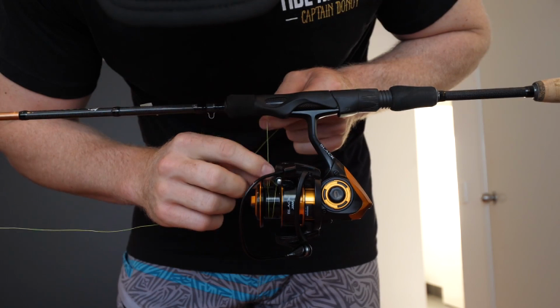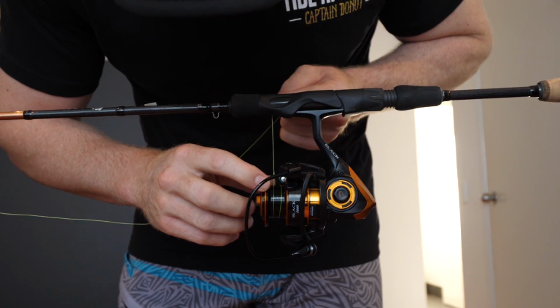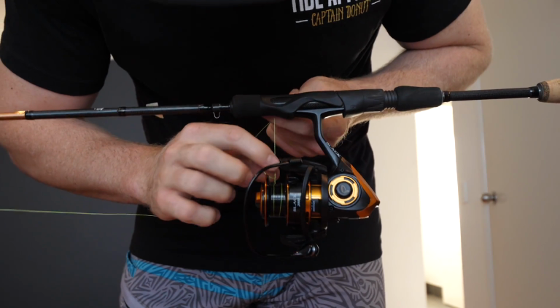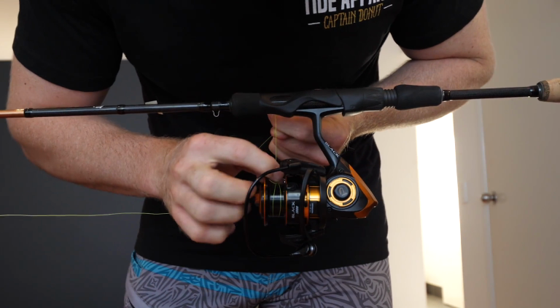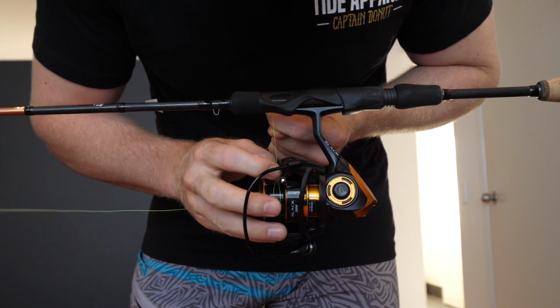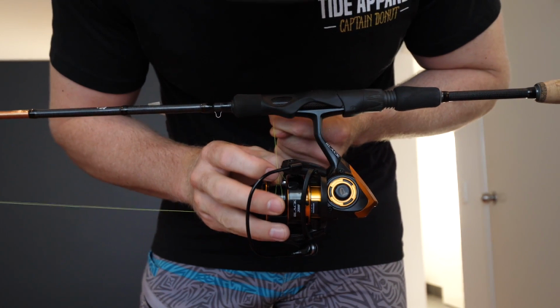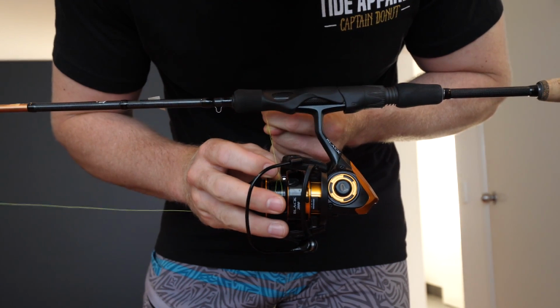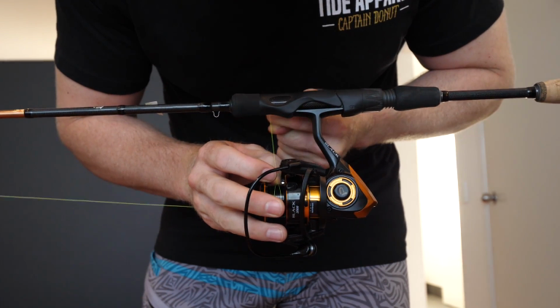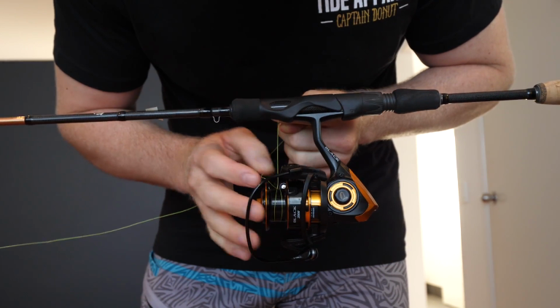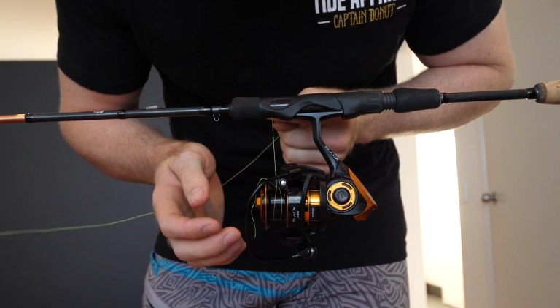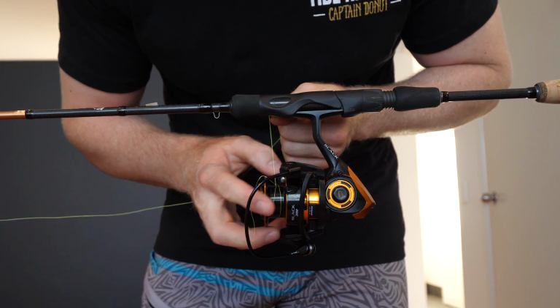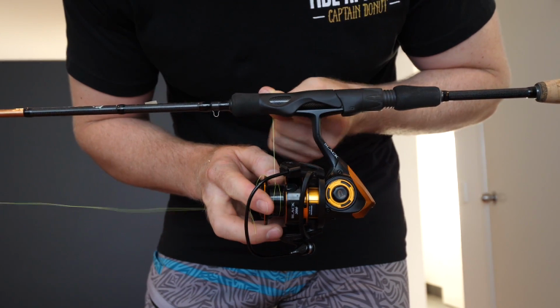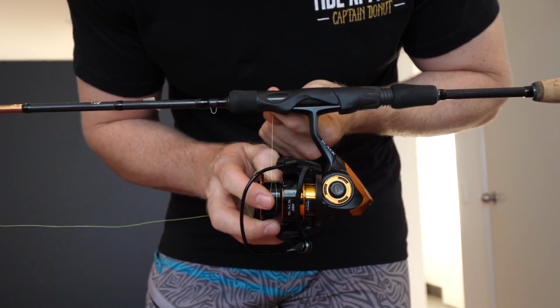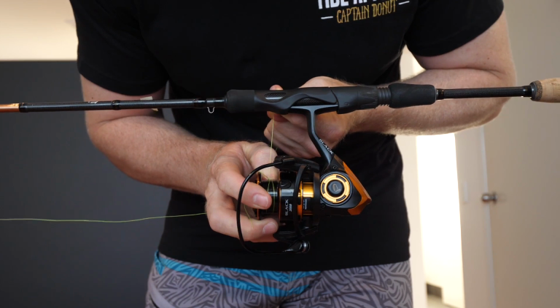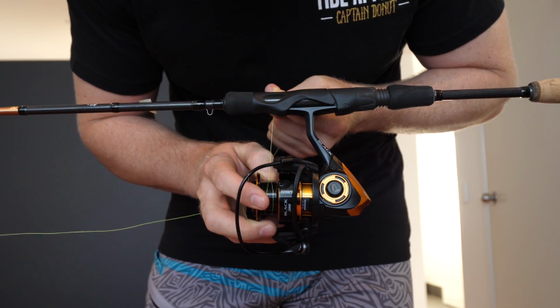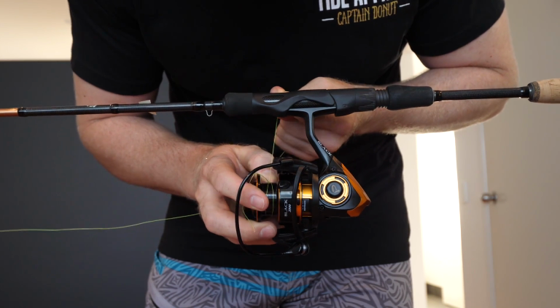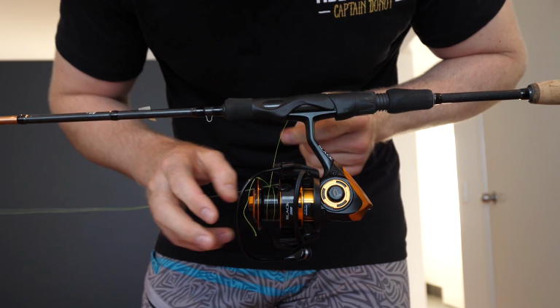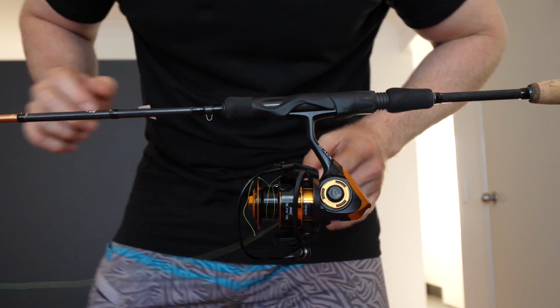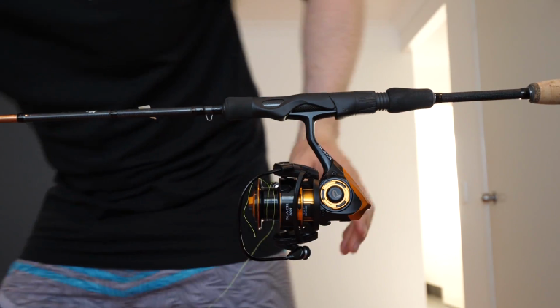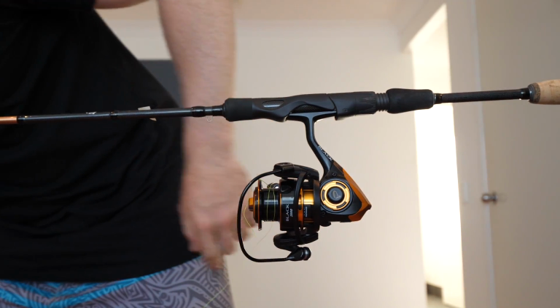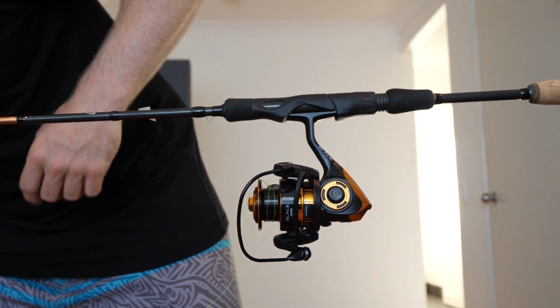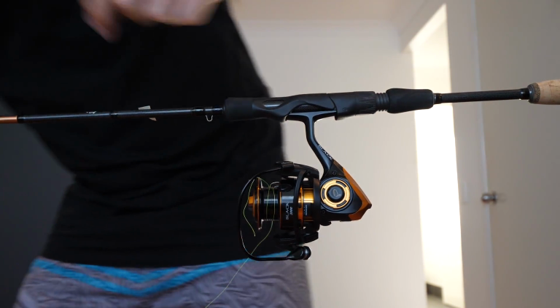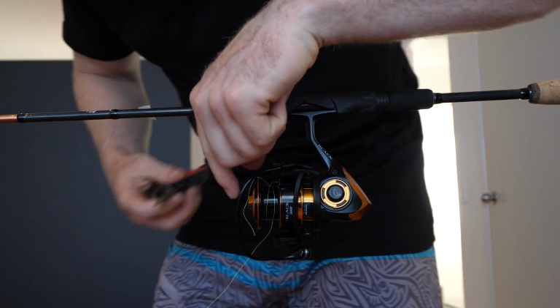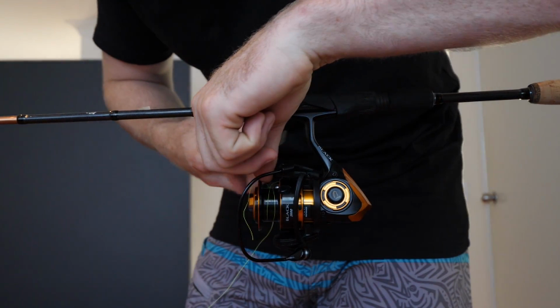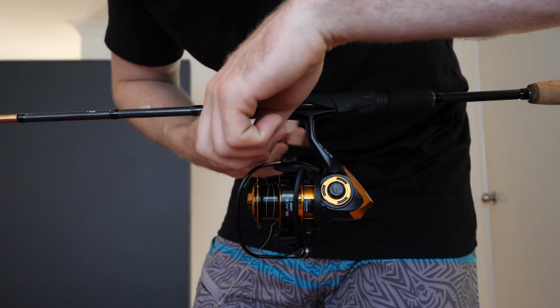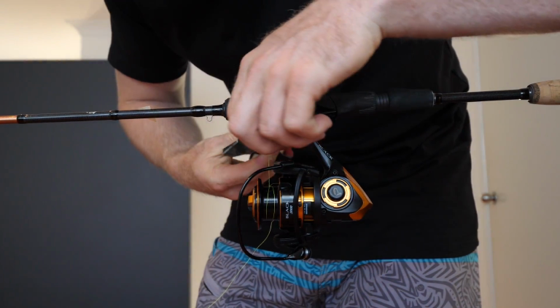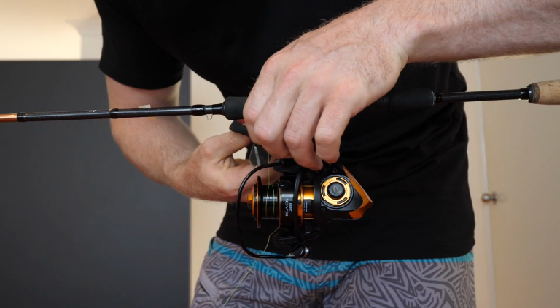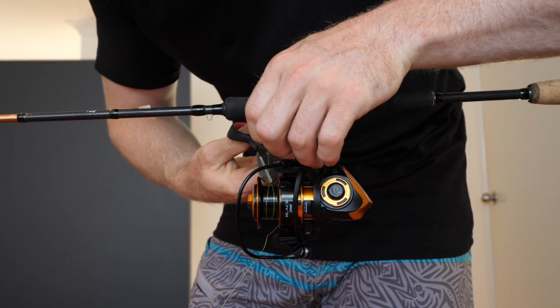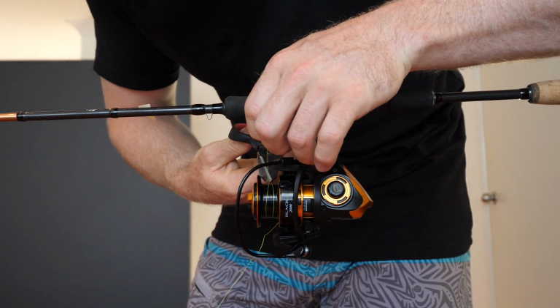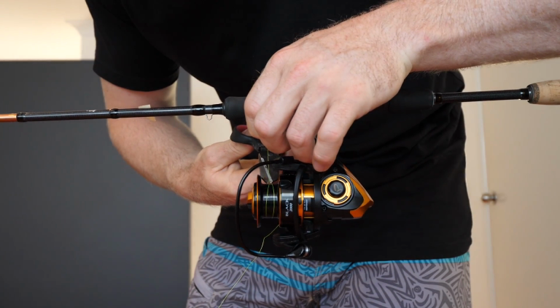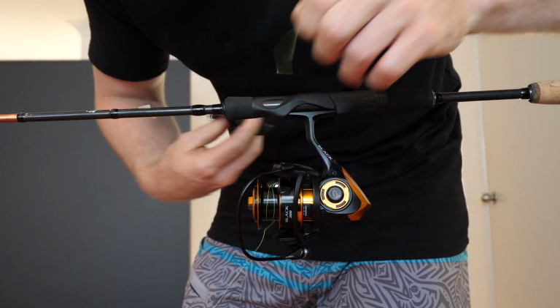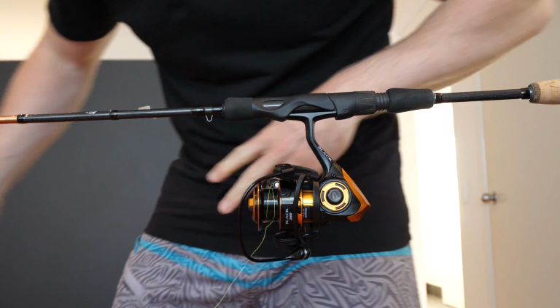Tighten it up and you want to pack that down as tightly as you can on the spool. Even use your thumbnail to get in there and really push it down so it's tight. You want to grab your snips and trim off that tag end, like so.